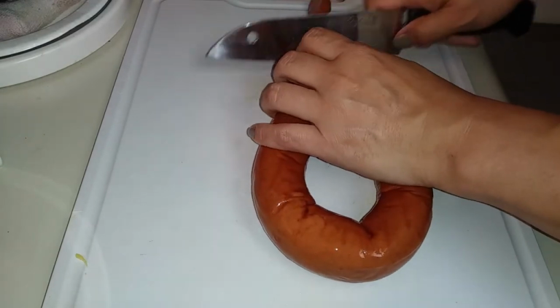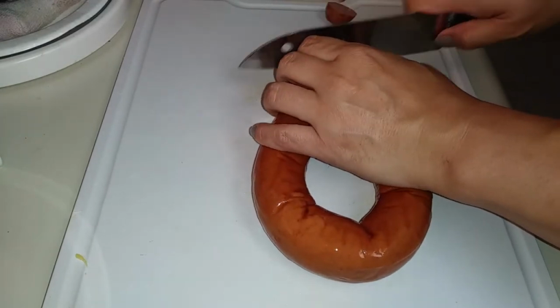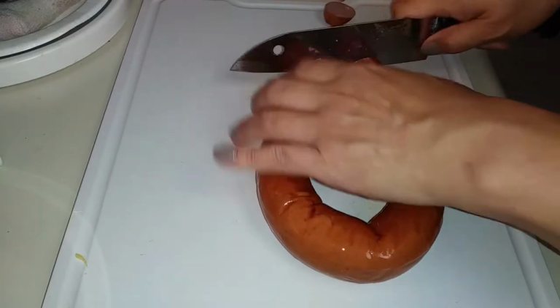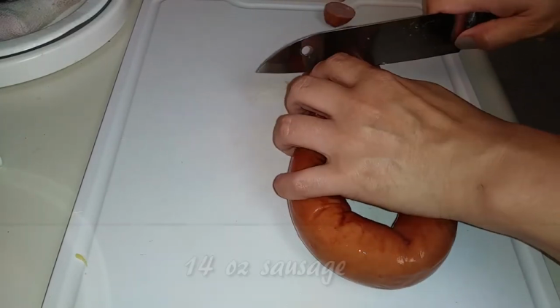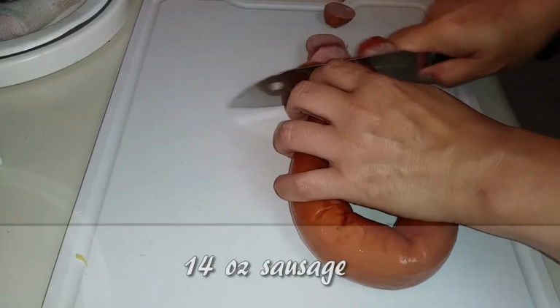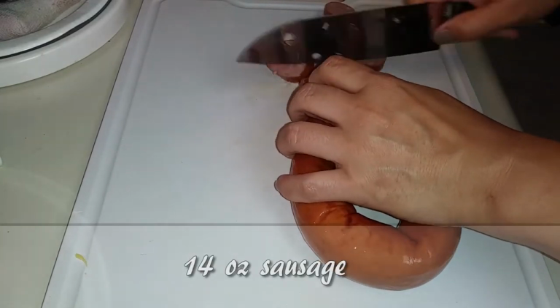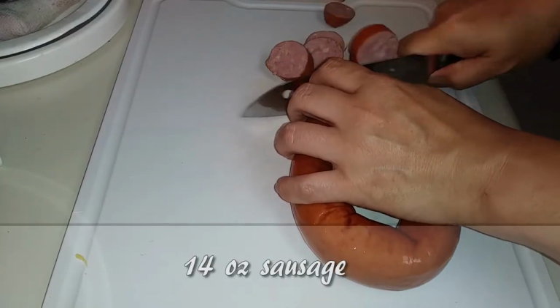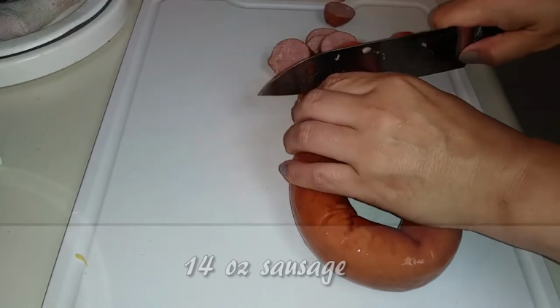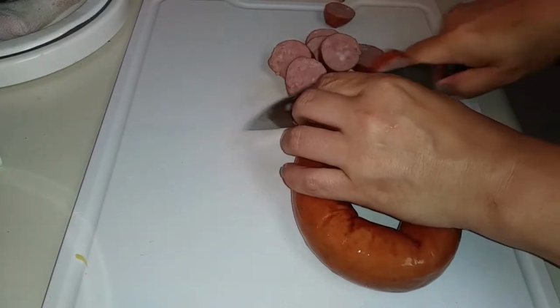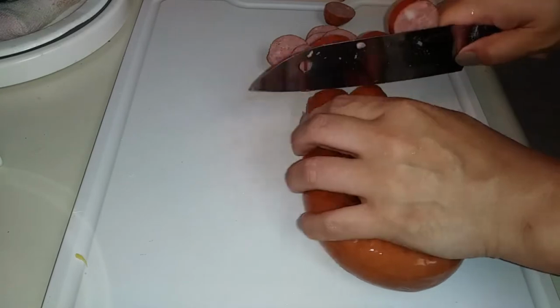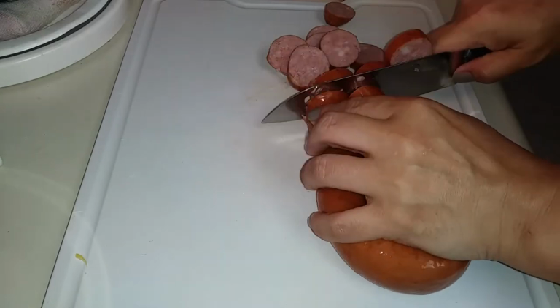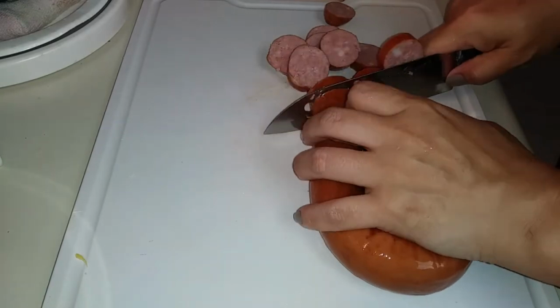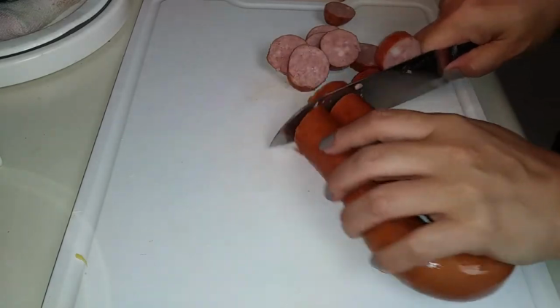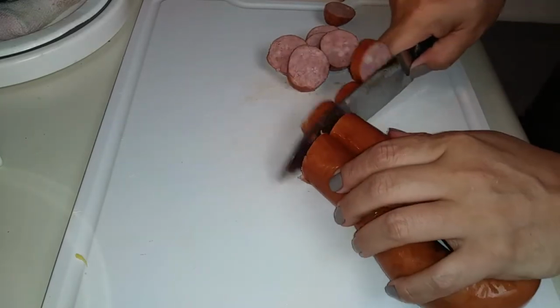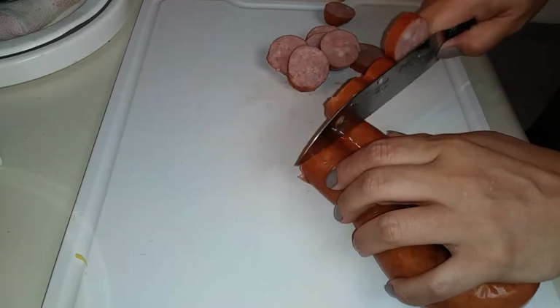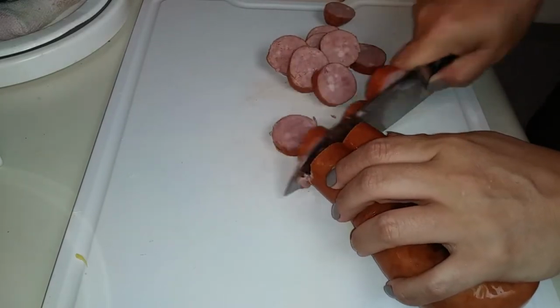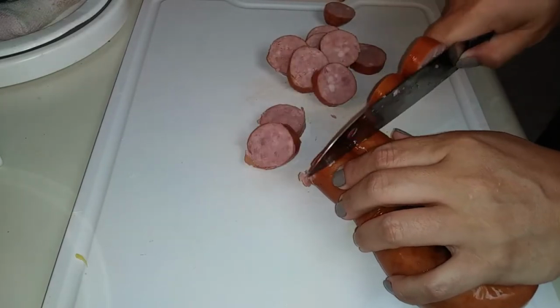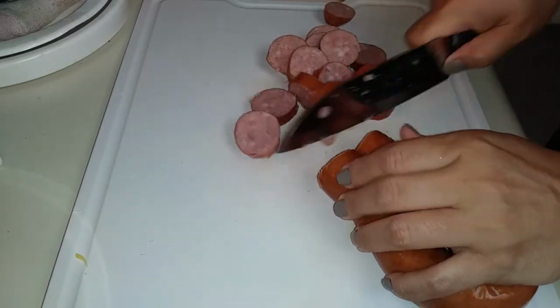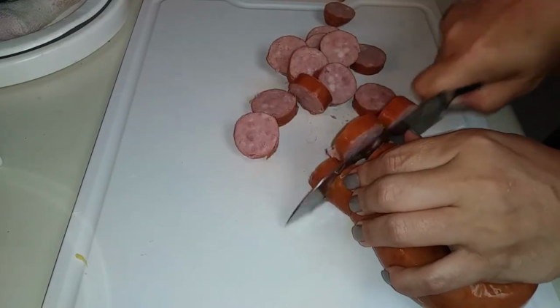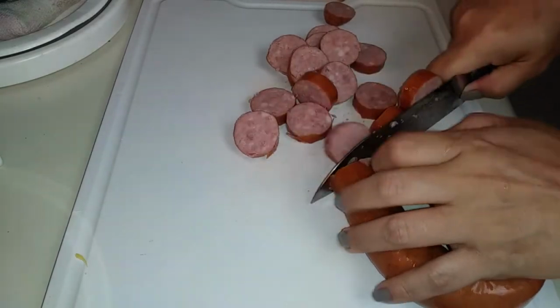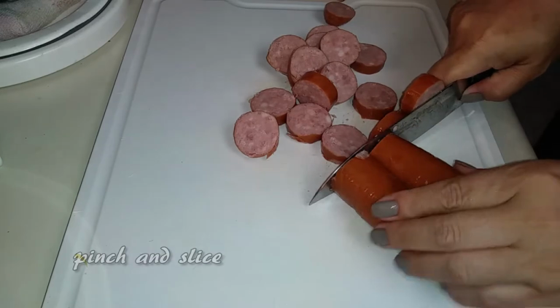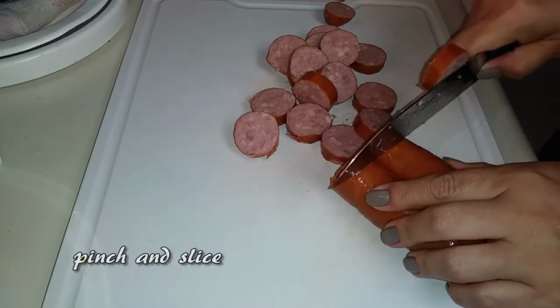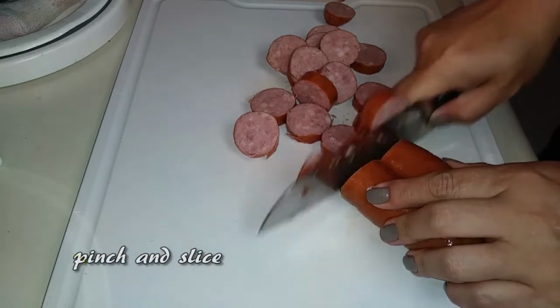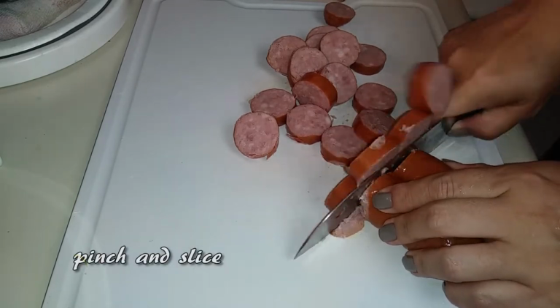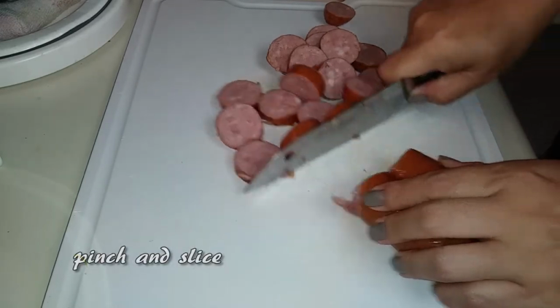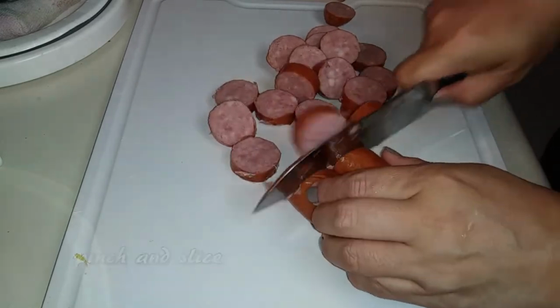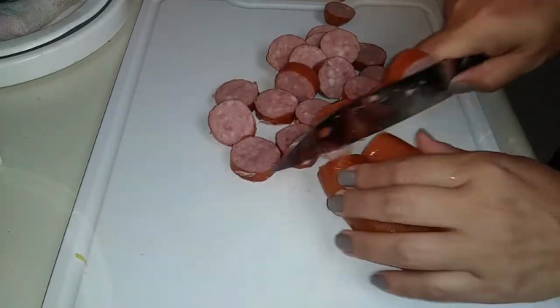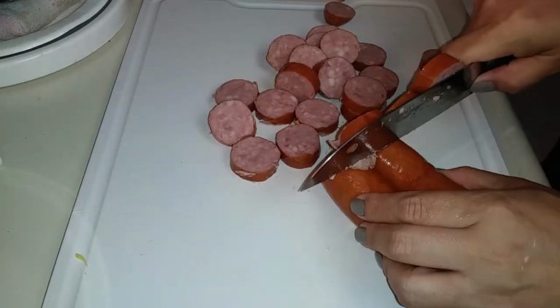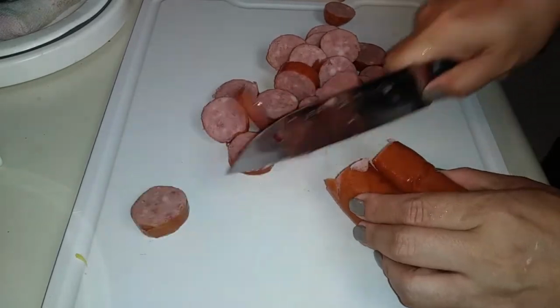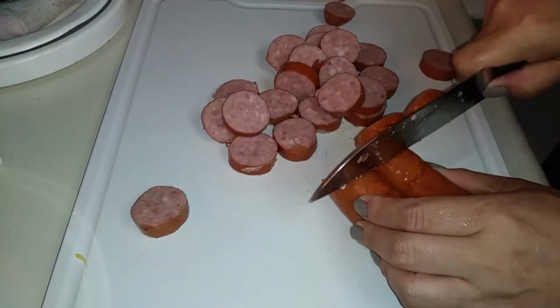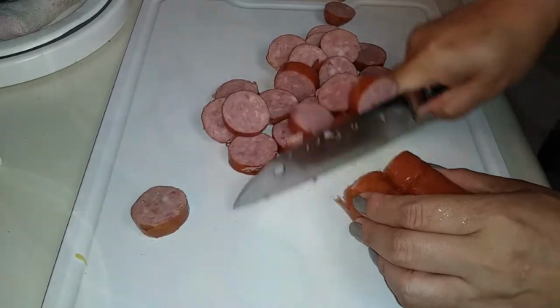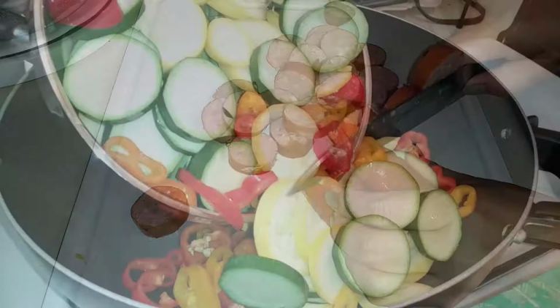Next we need 14 ounces of your favorite sausage. If you don't like sausage, go ahead and substitute it with chicken instead. We're going to slice these as well. I'm actually pinching the two ends together and slicing these so that I can cut a little bit faster.